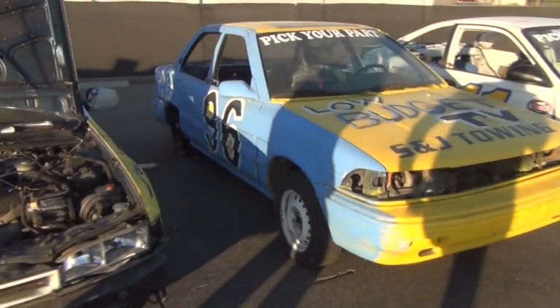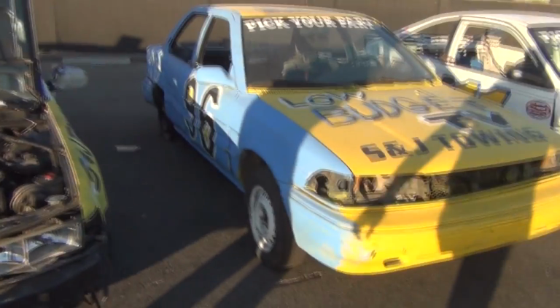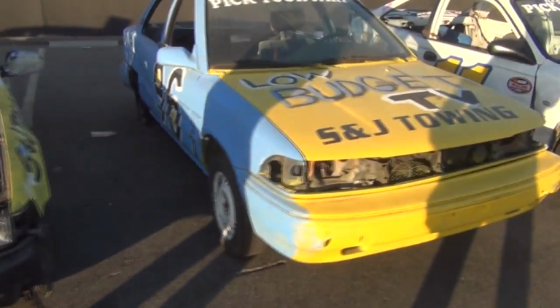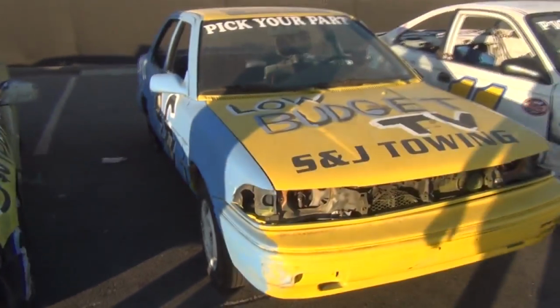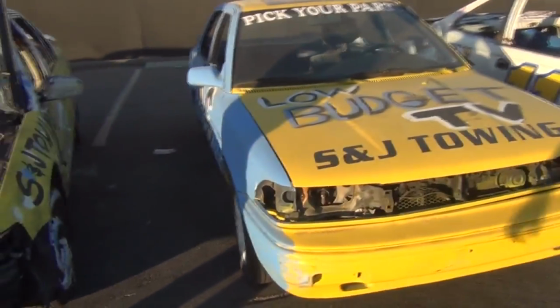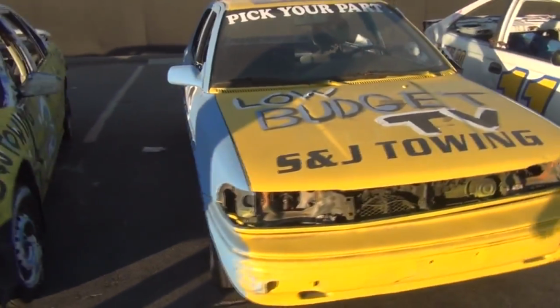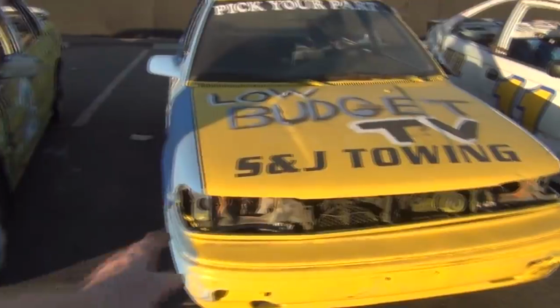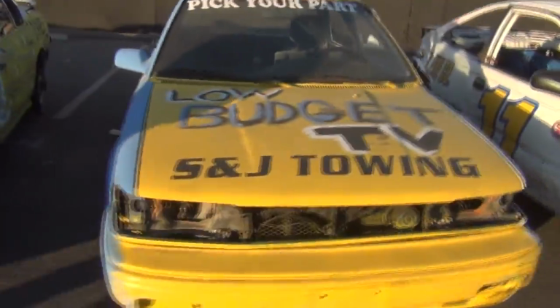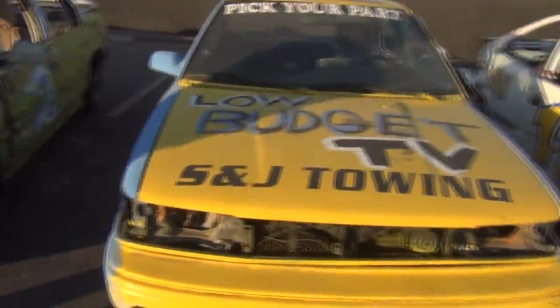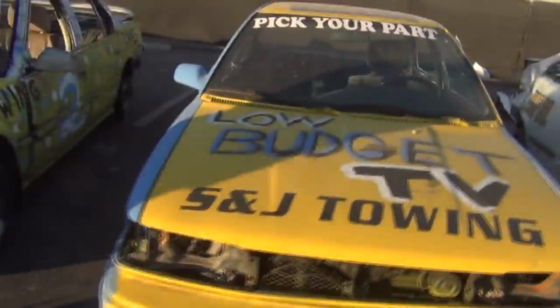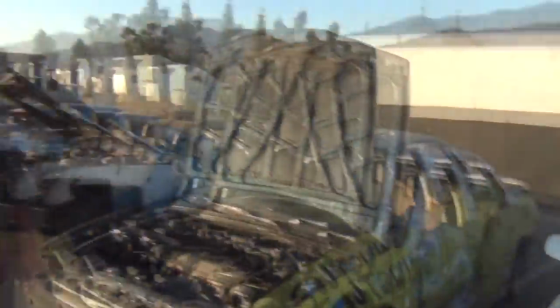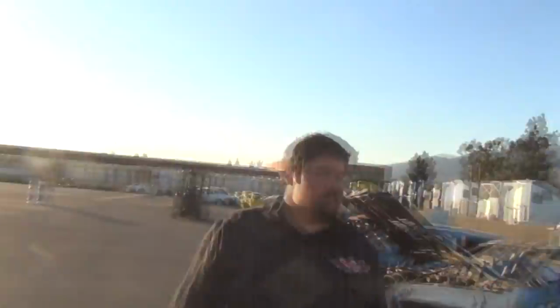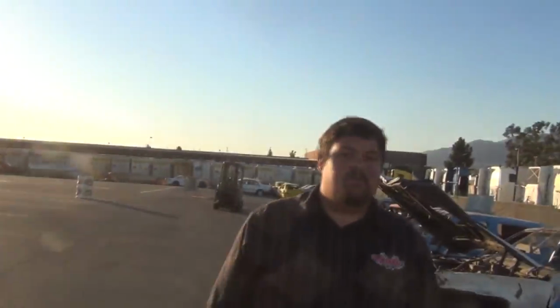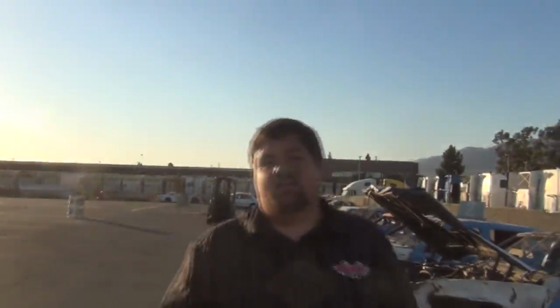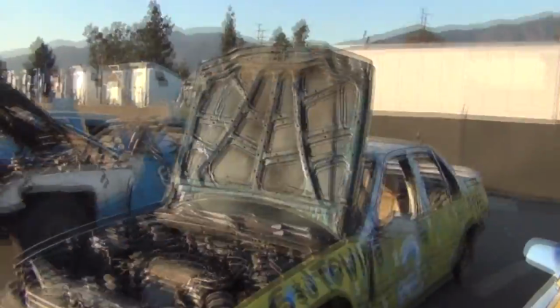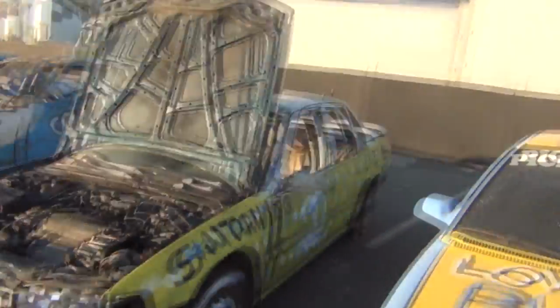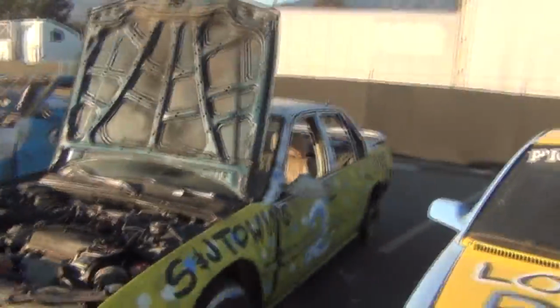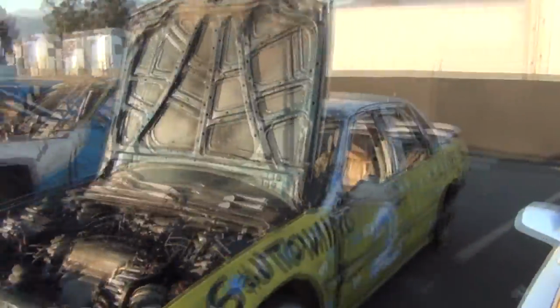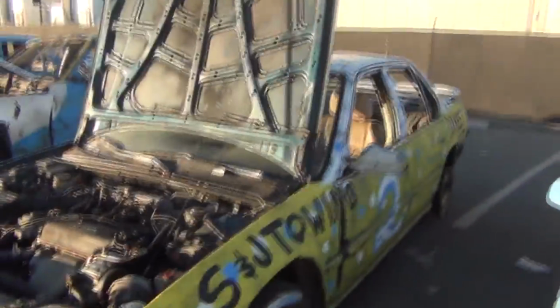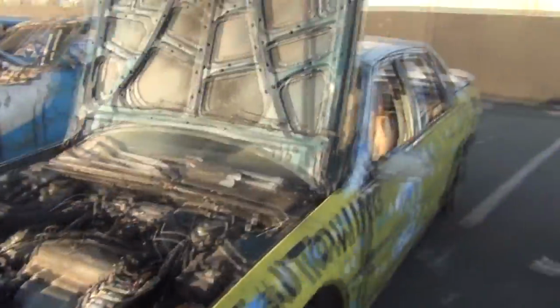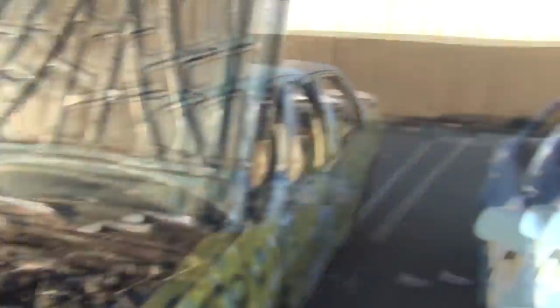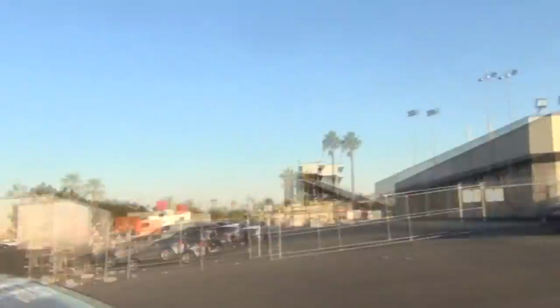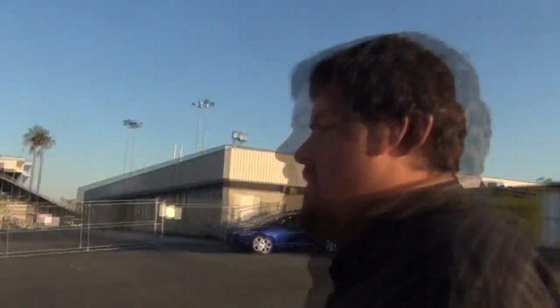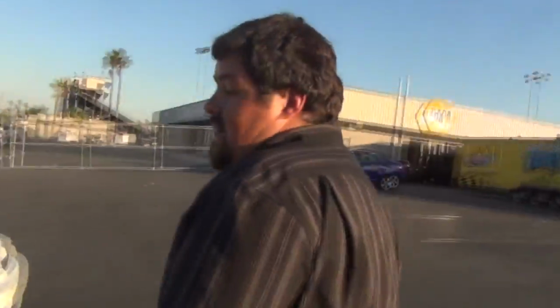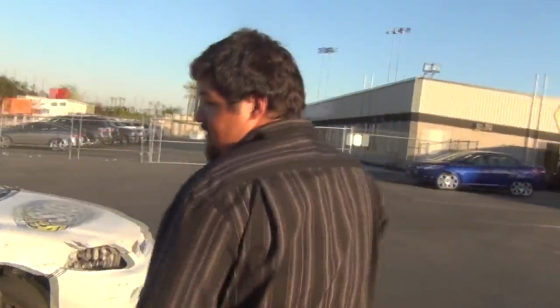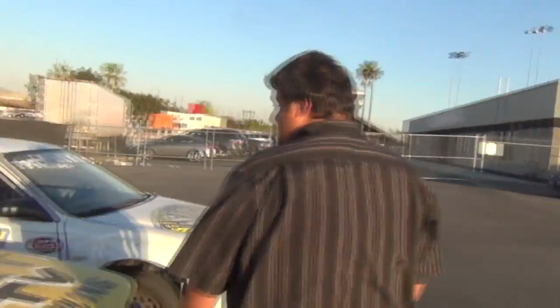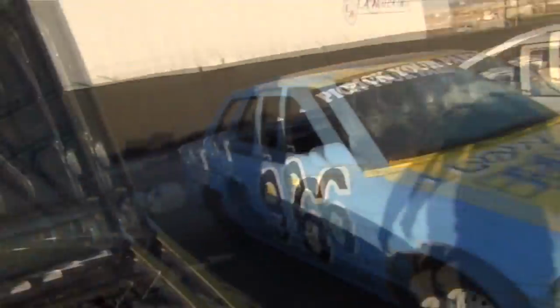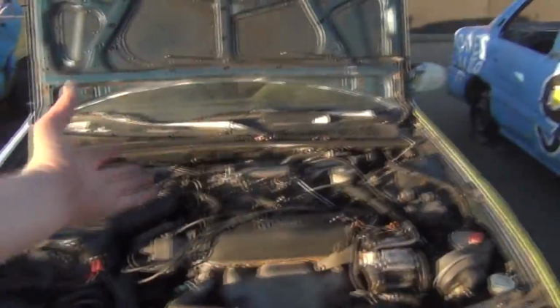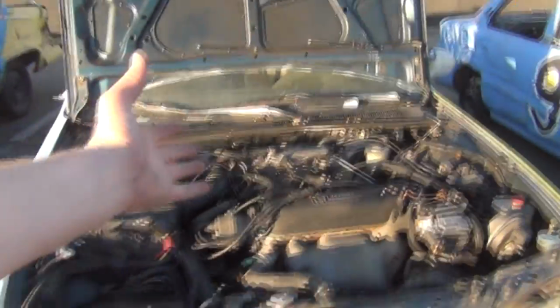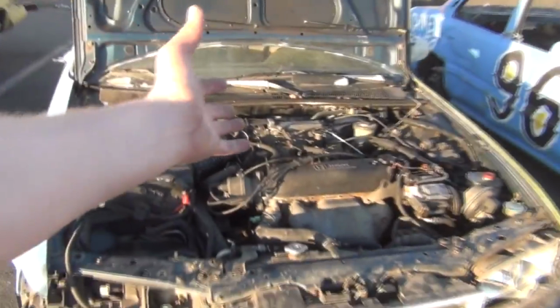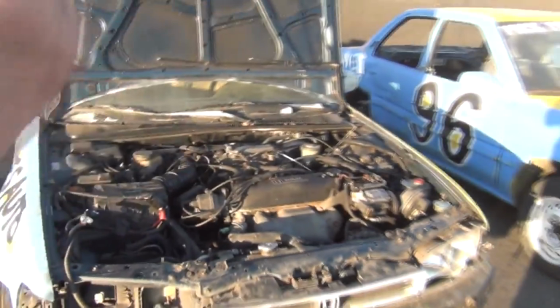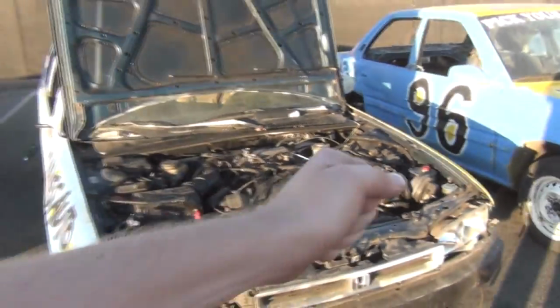Low budget TV being represented out there. This car just needs basically a T-bone bar — that's all it needs. This car is a T-bone bar away from being ready.